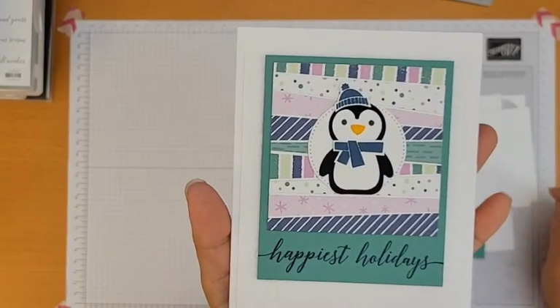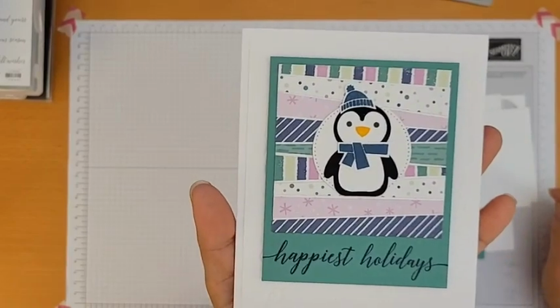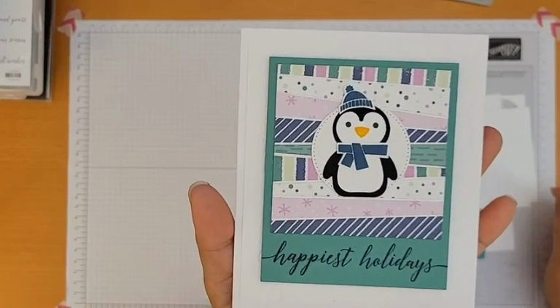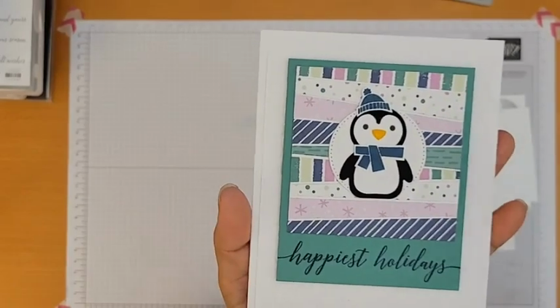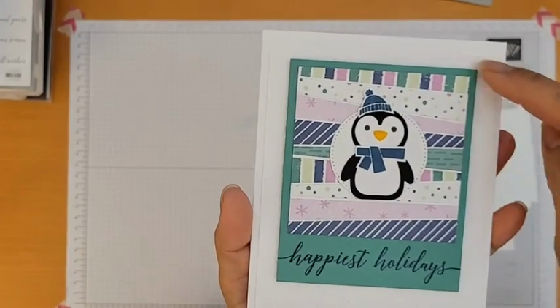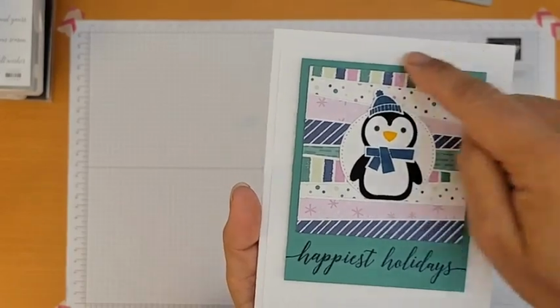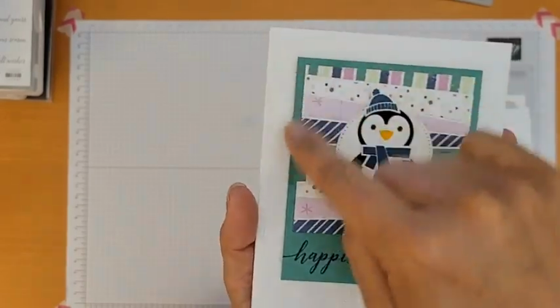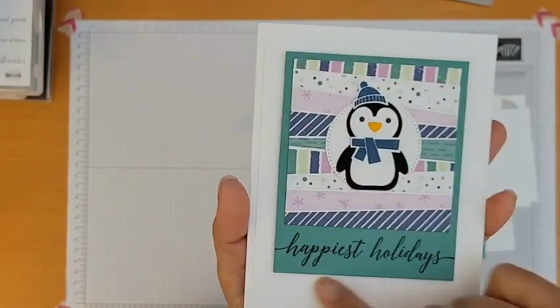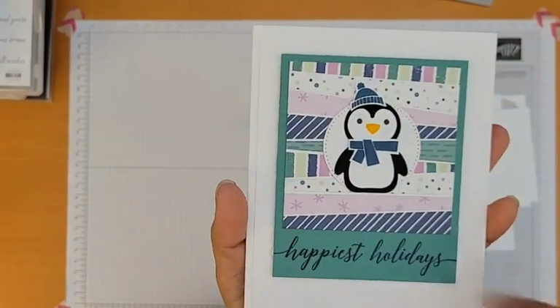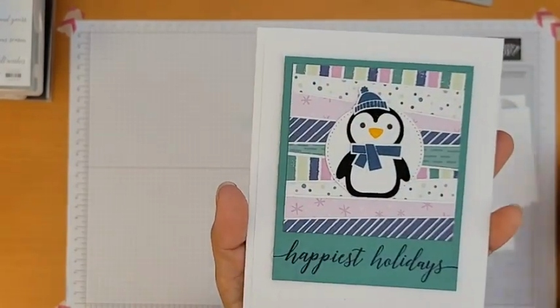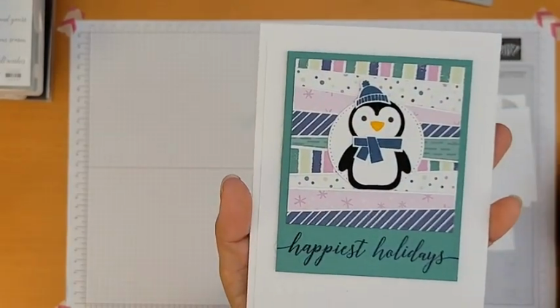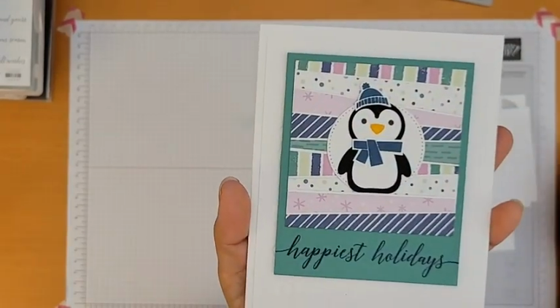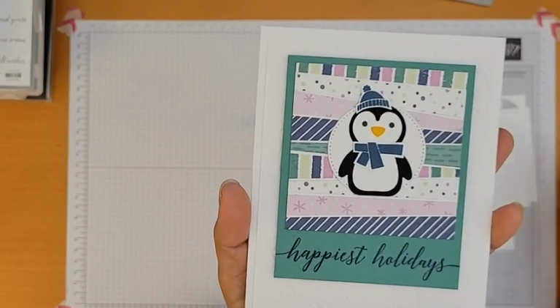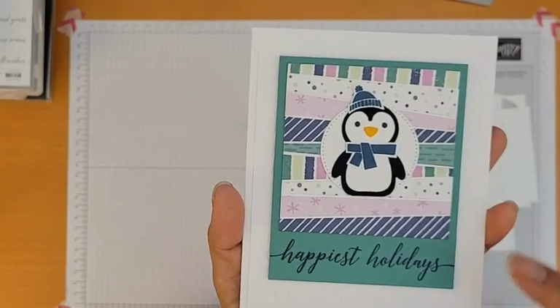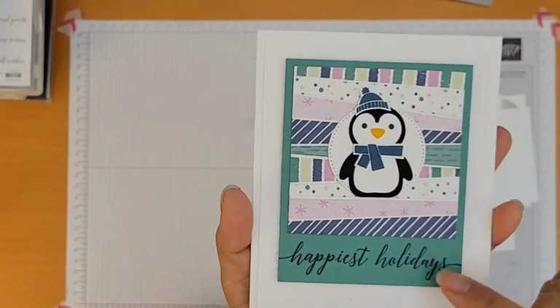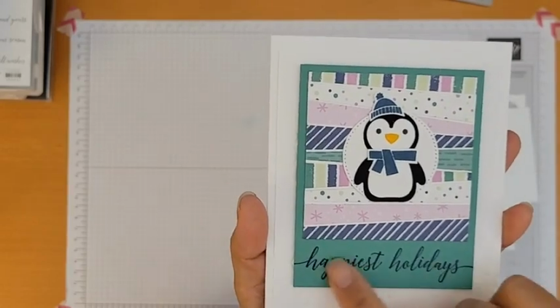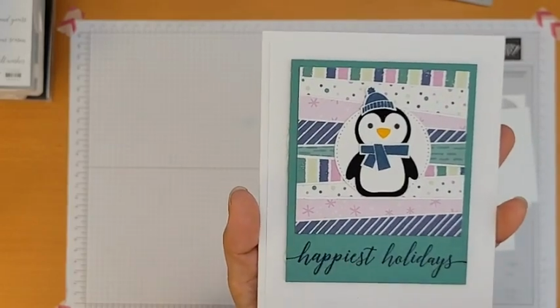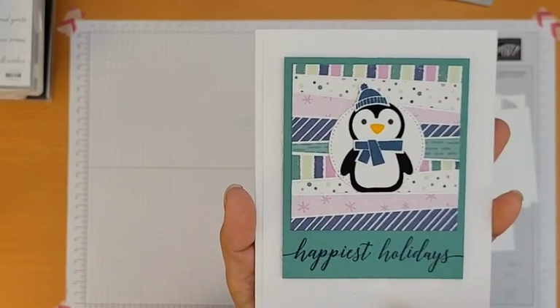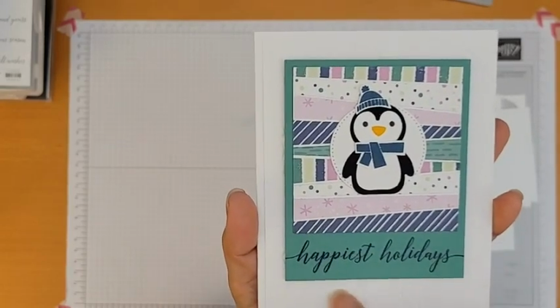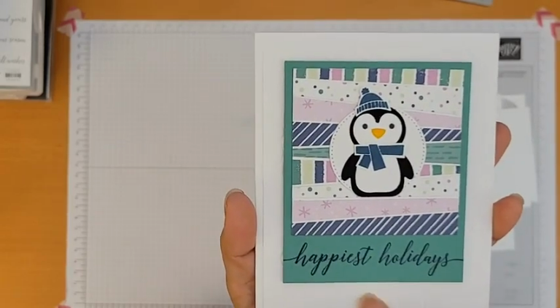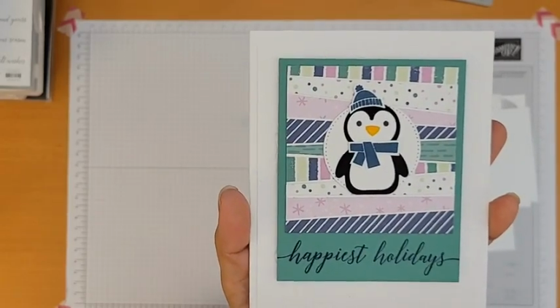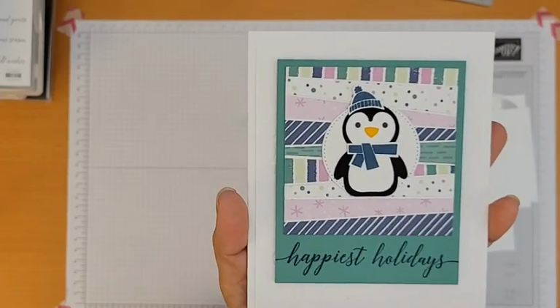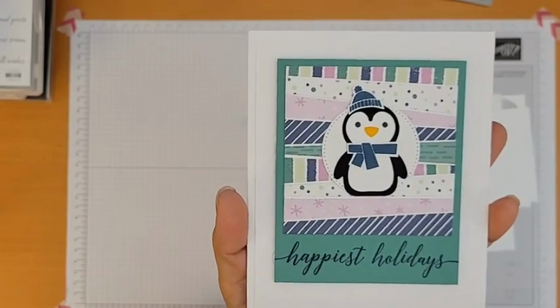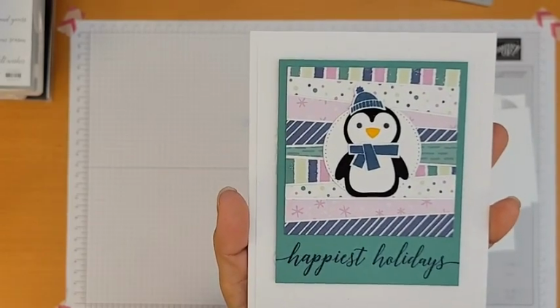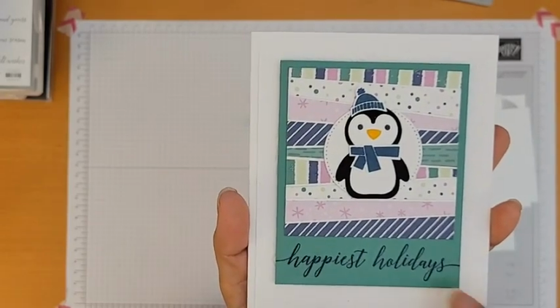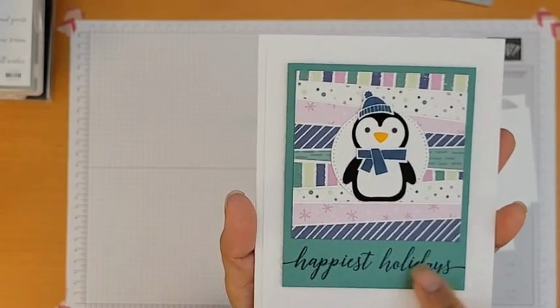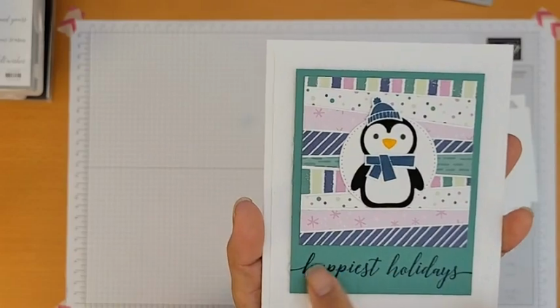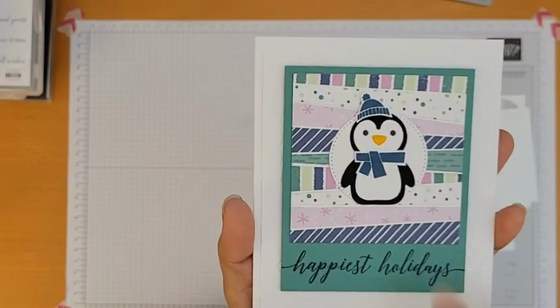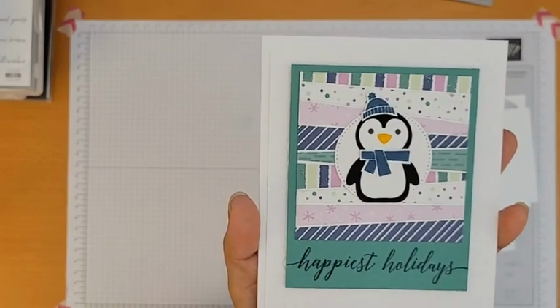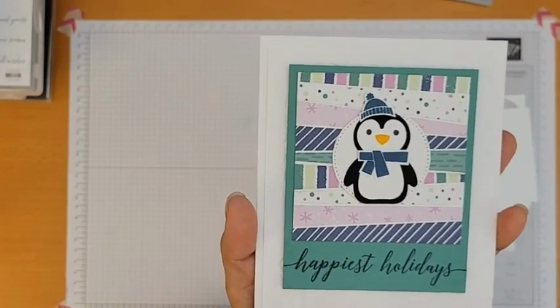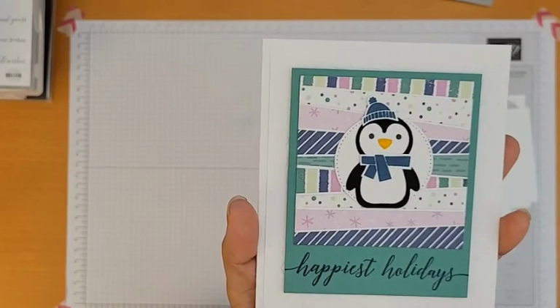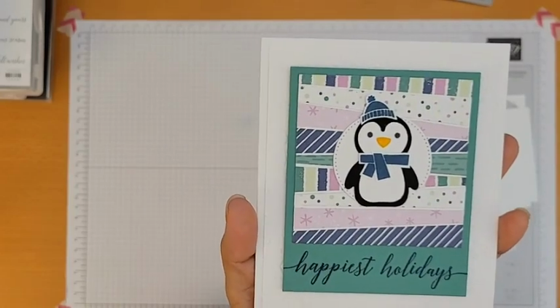I put a mat on top of the embossed layer where I placed my stamped image, because I thought it looked better with the image sitting on that little mat on top, made from scraps.